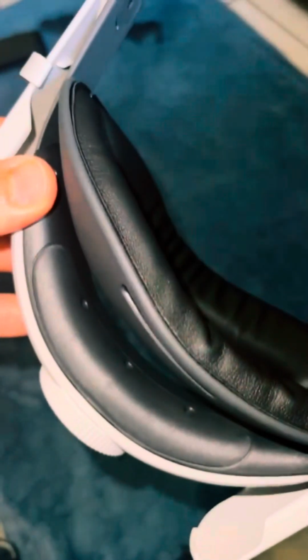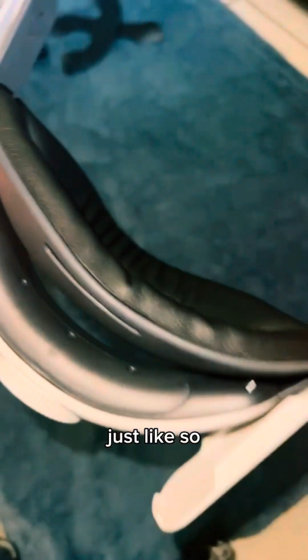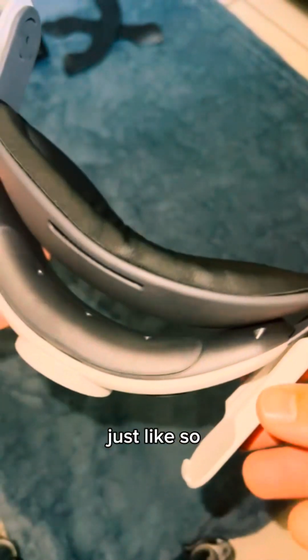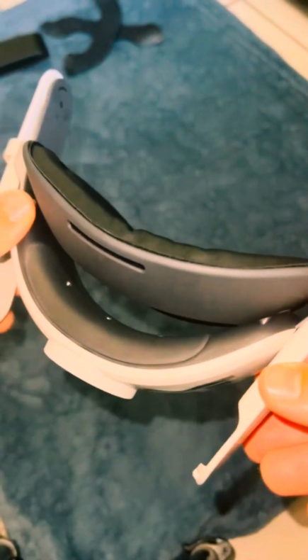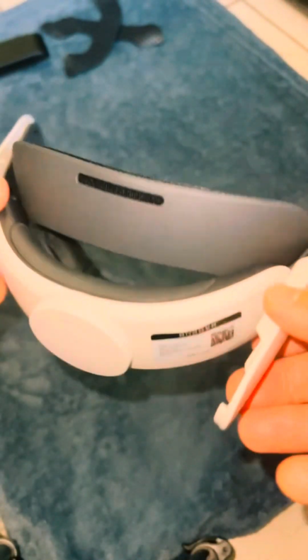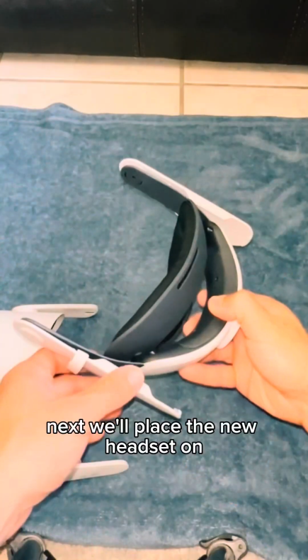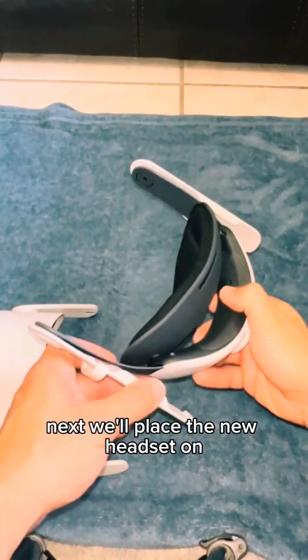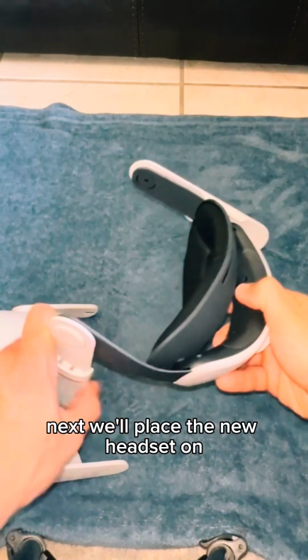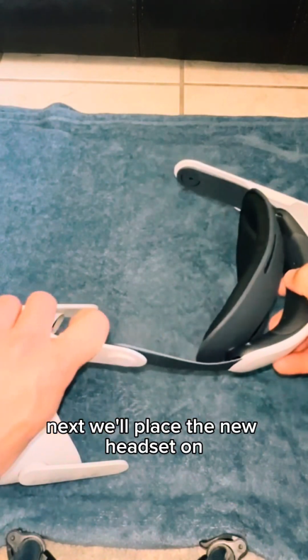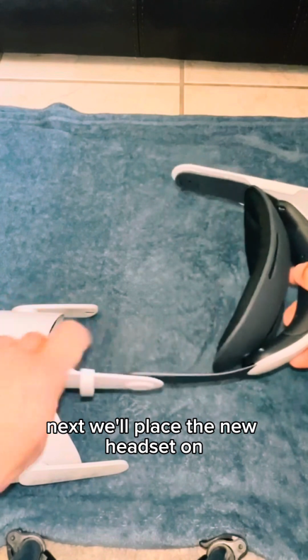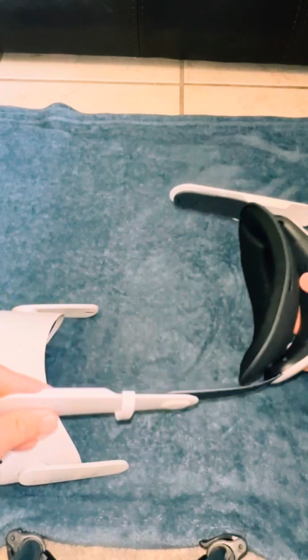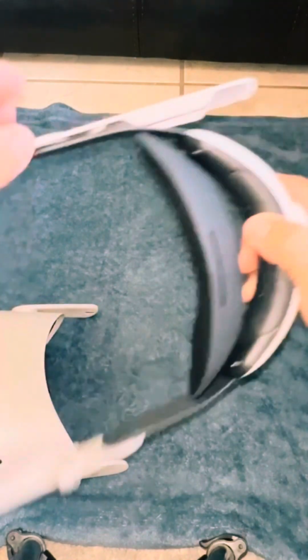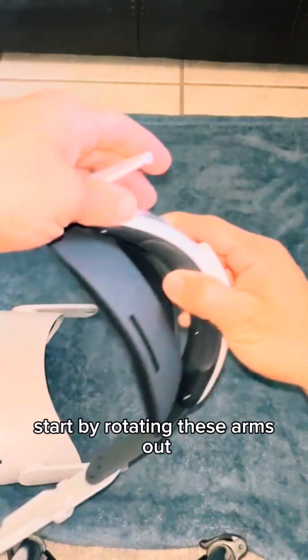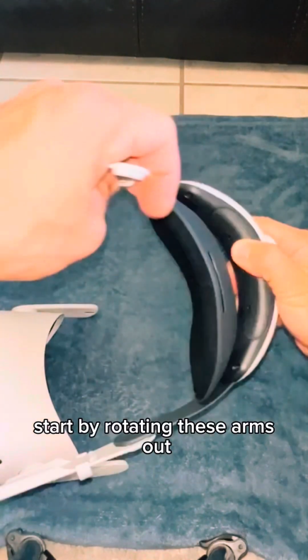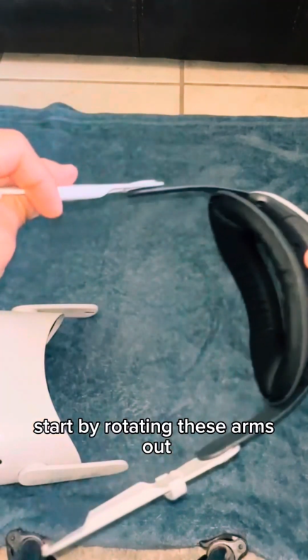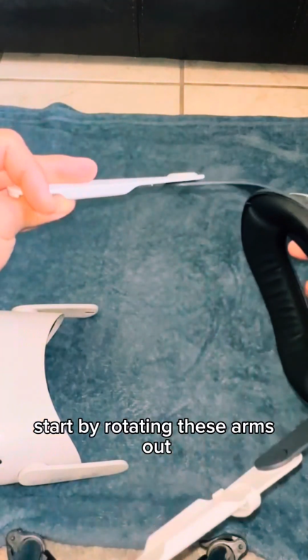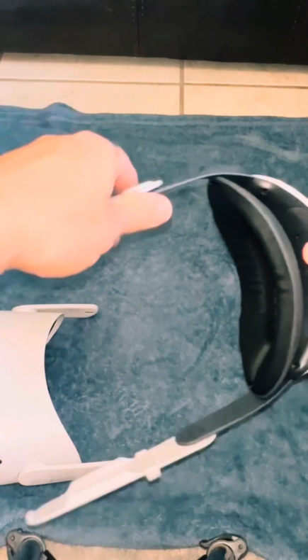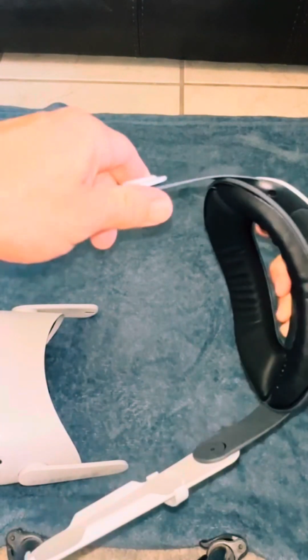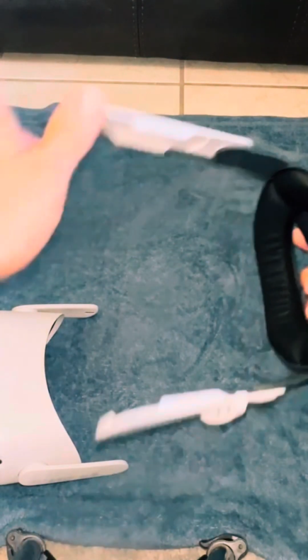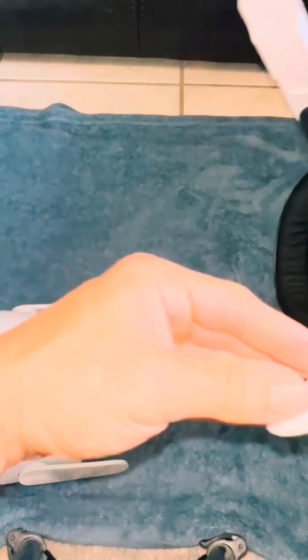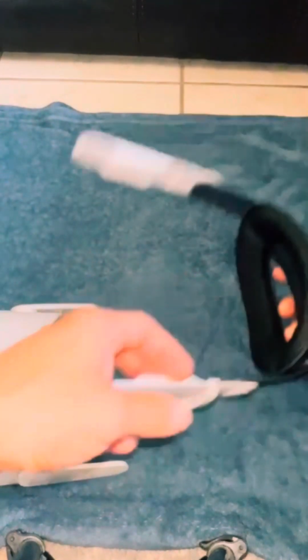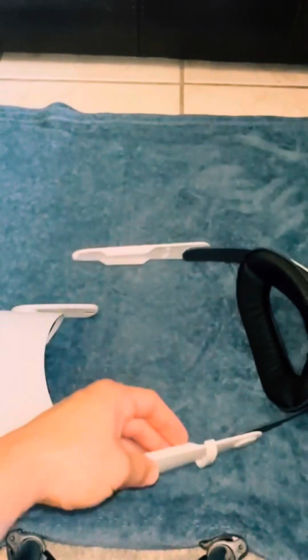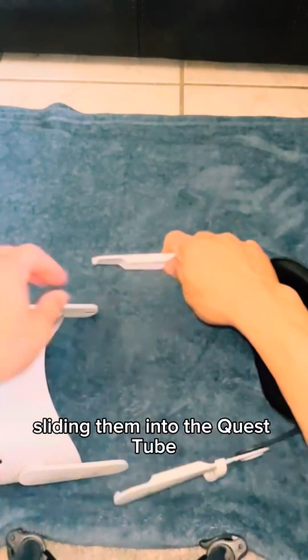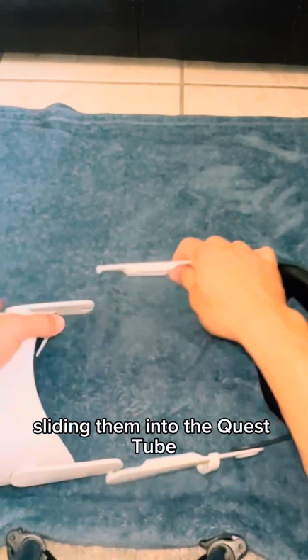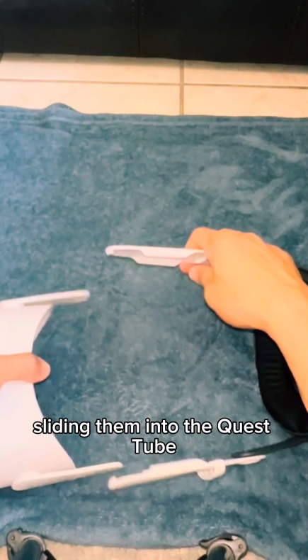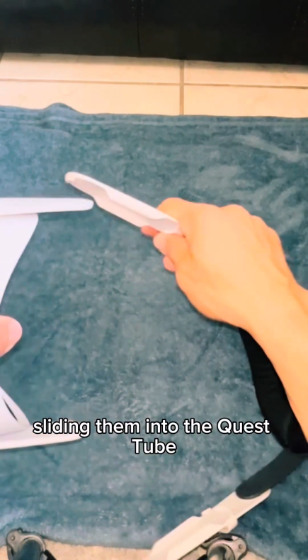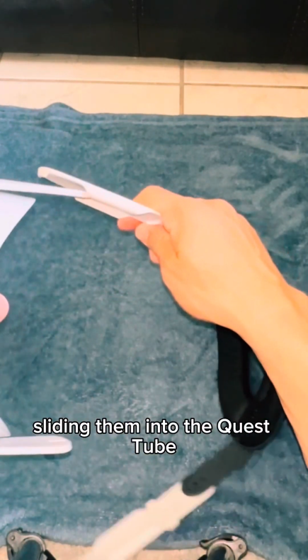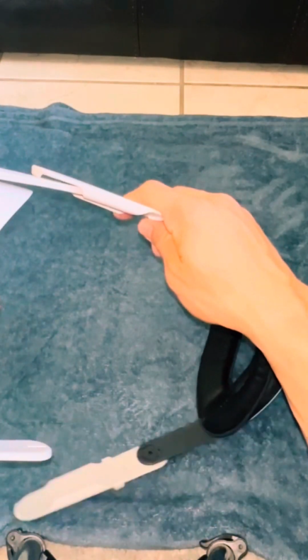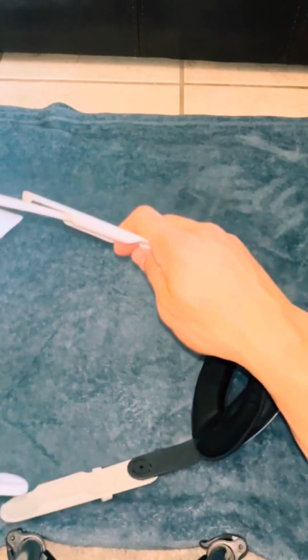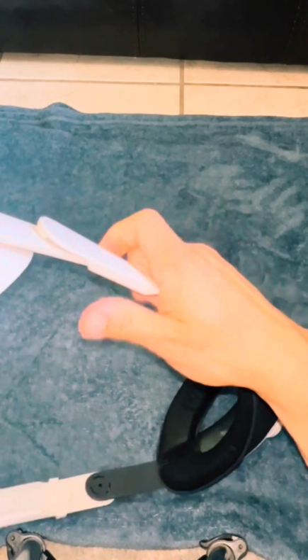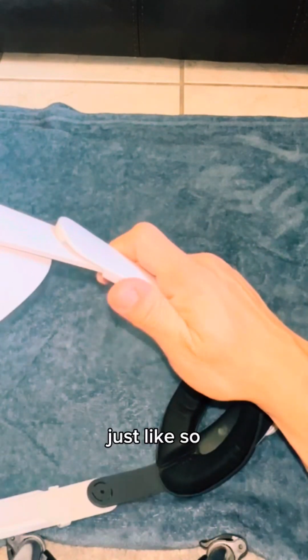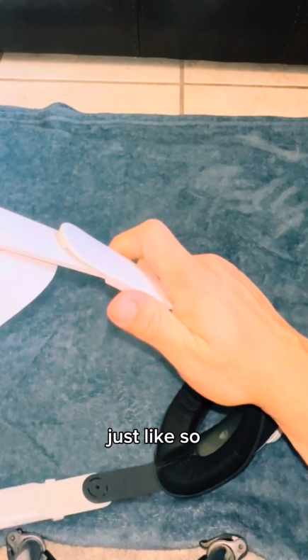Just like so. Next, we'll place the new headset on. Start by rotating these arms out and sliding them into the Quest 2, just like so.